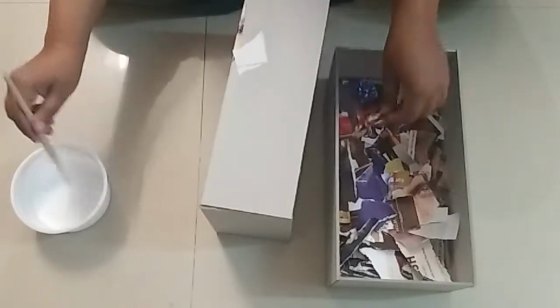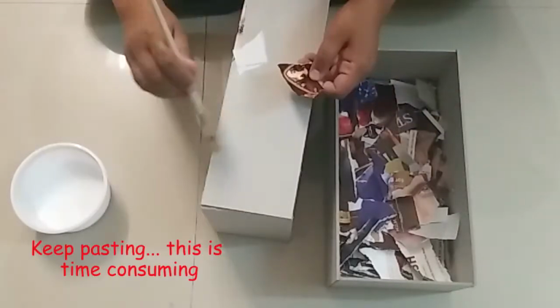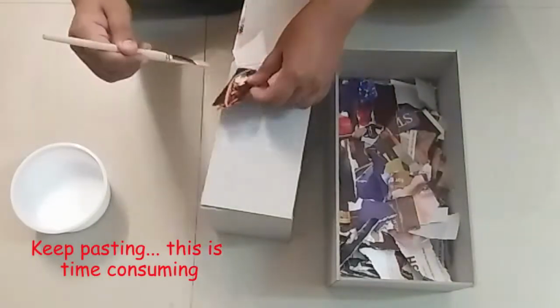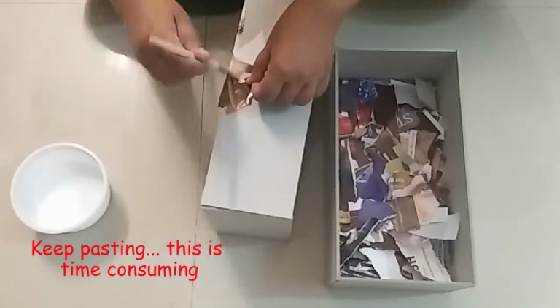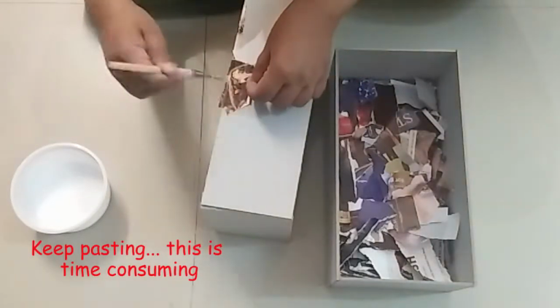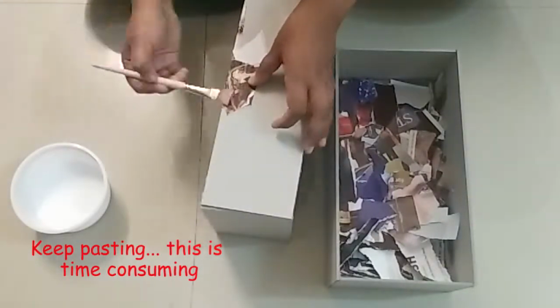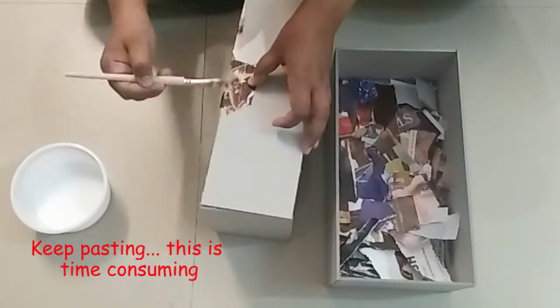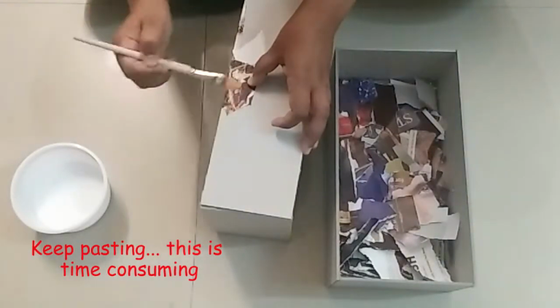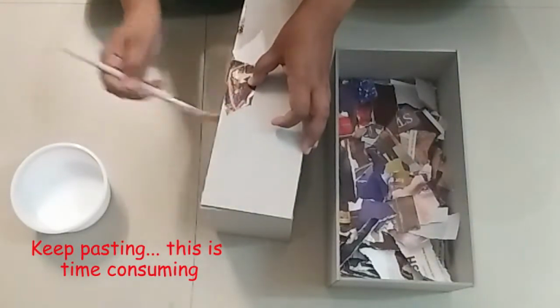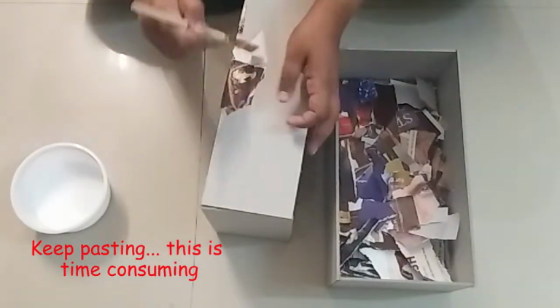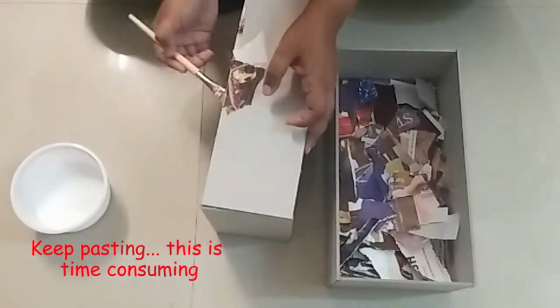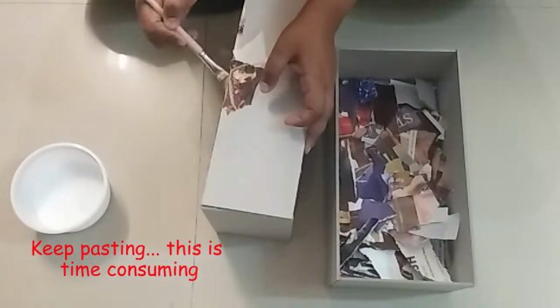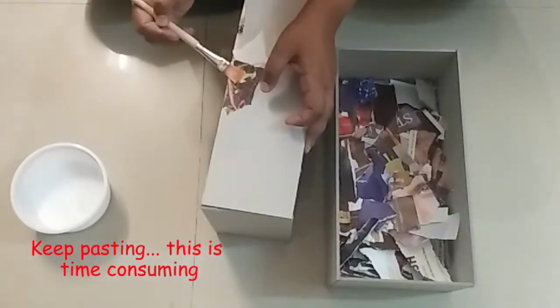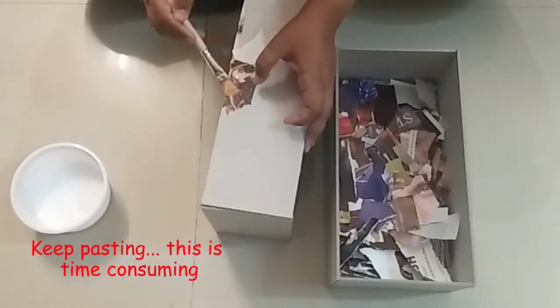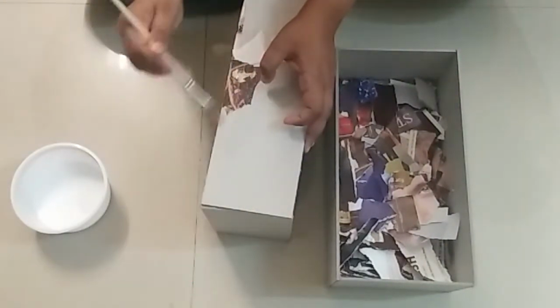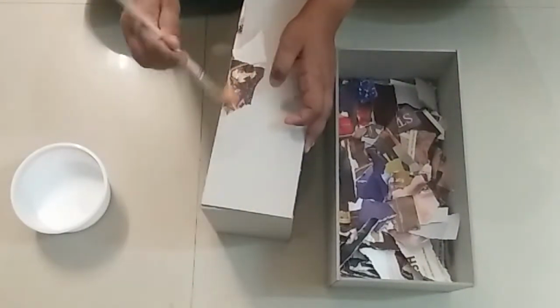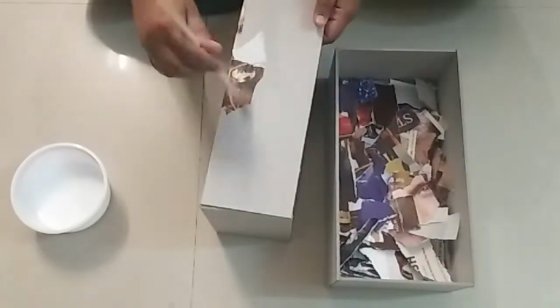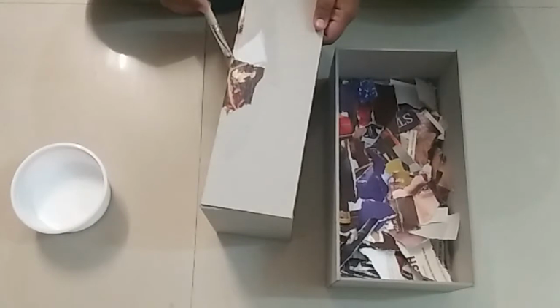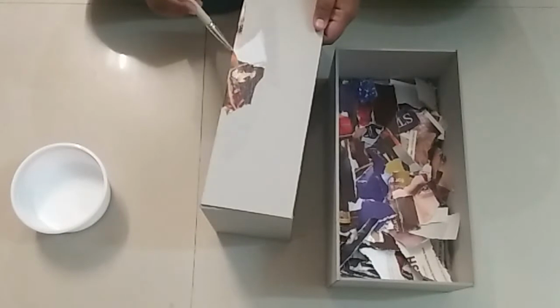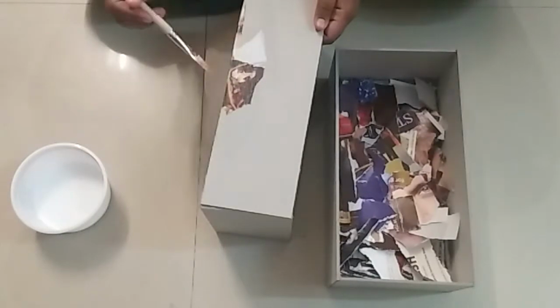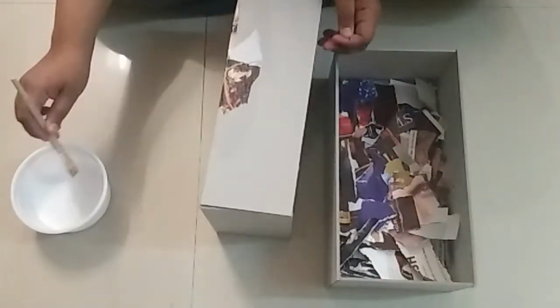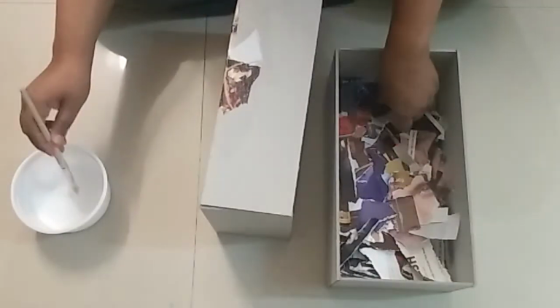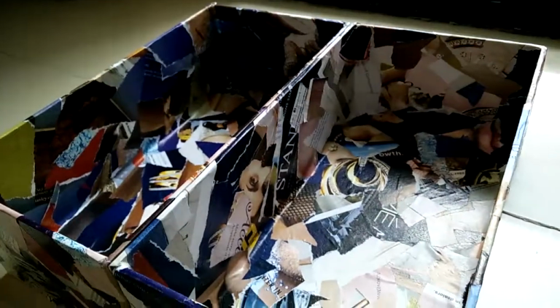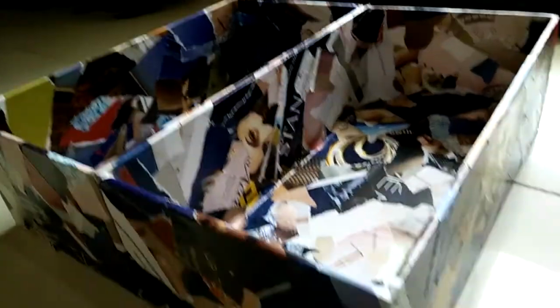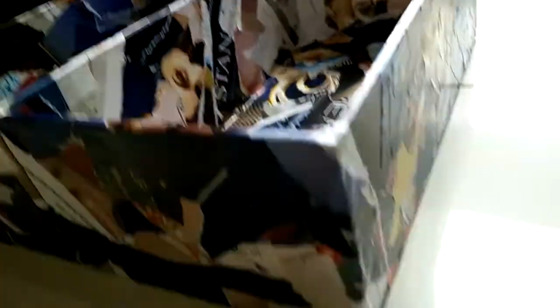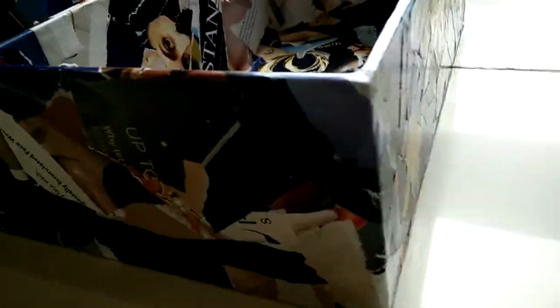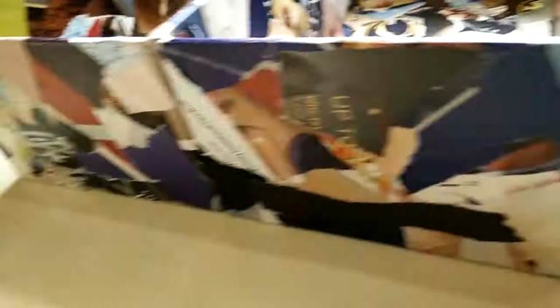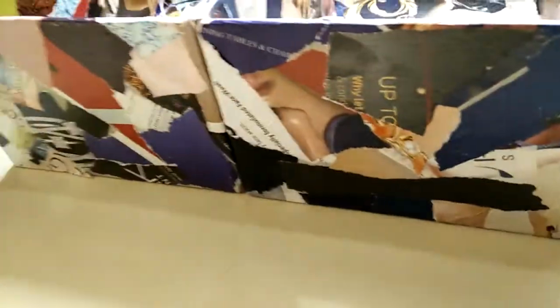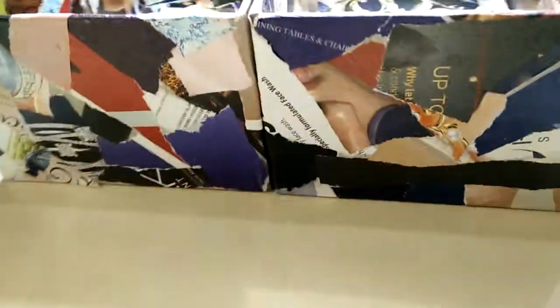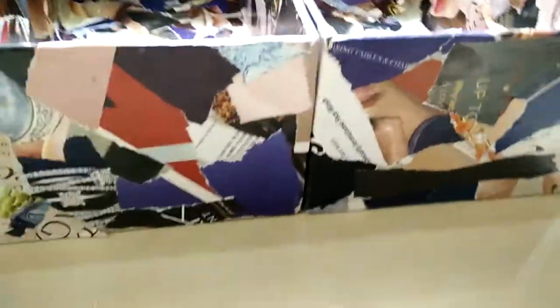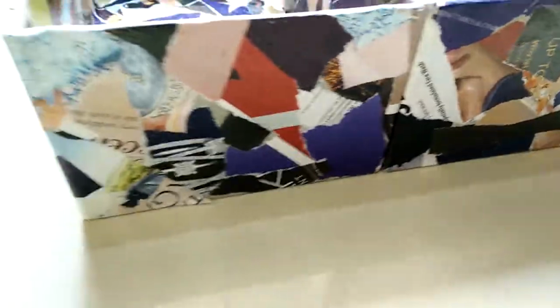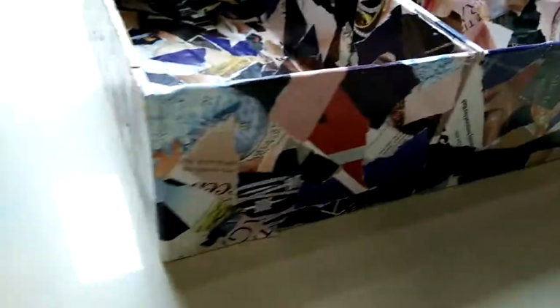Keep pasting more pieces on the box until the box is covered. In the end, leave the box for an hour to dry completely. Now the box is ready to use. Here is the final look of both the boxes.